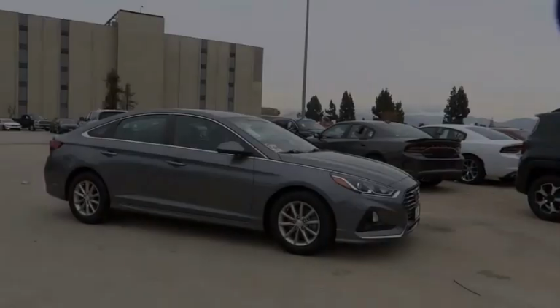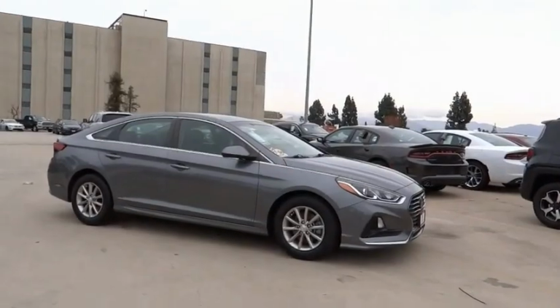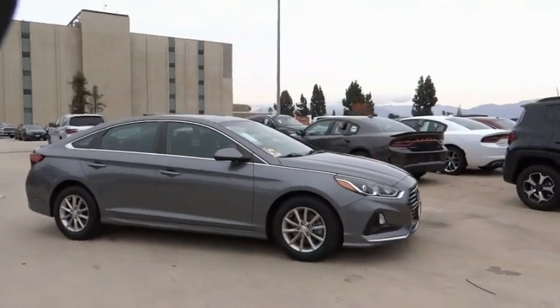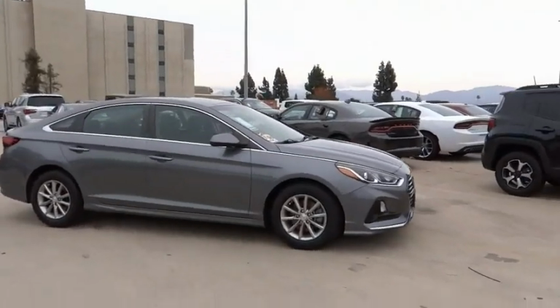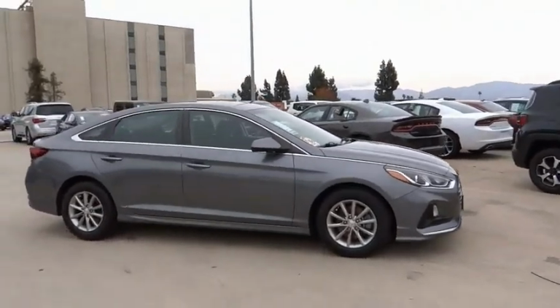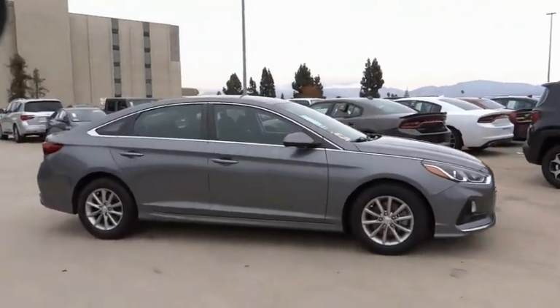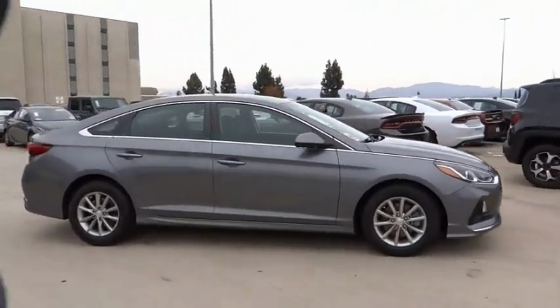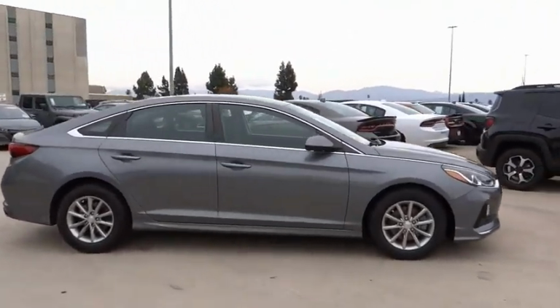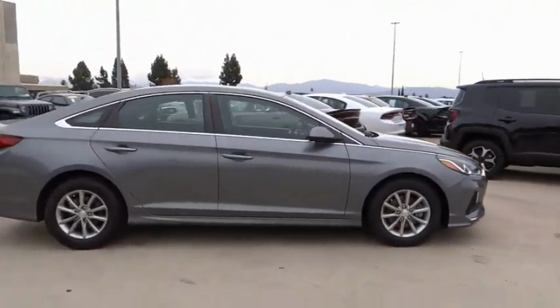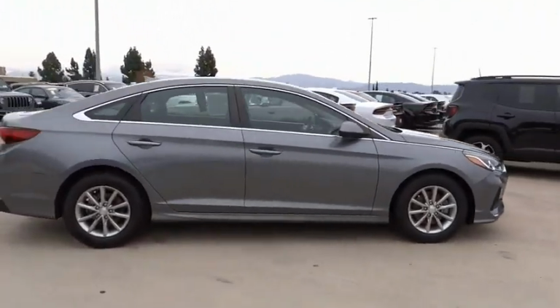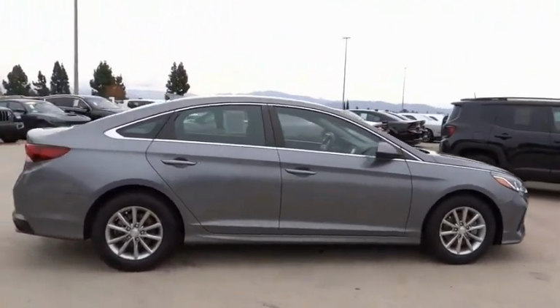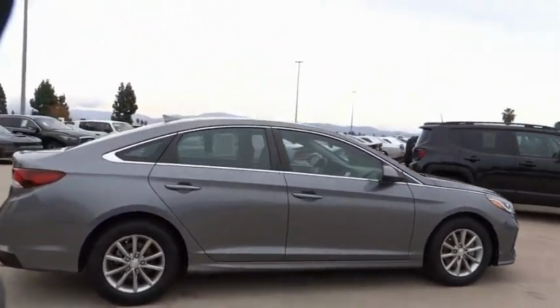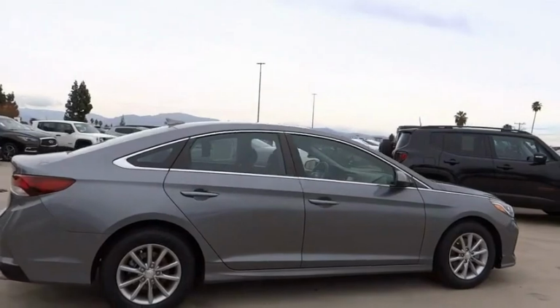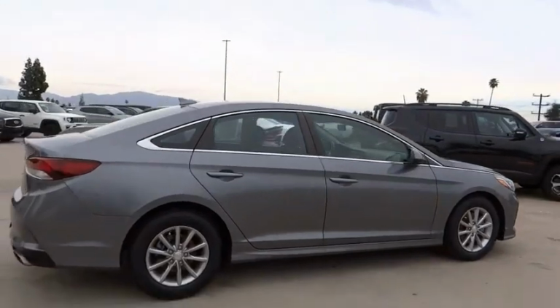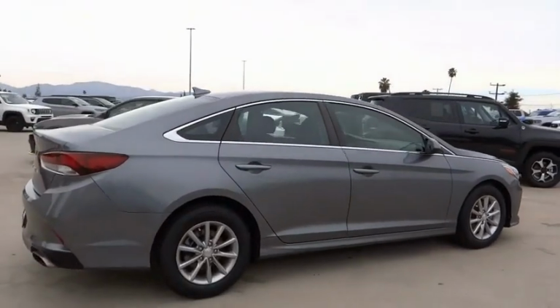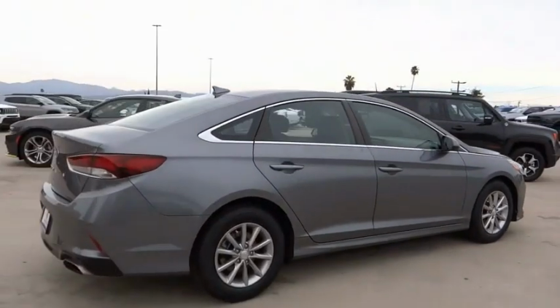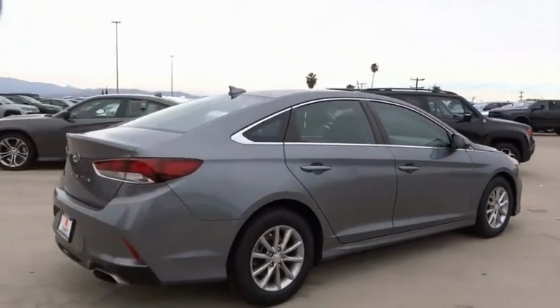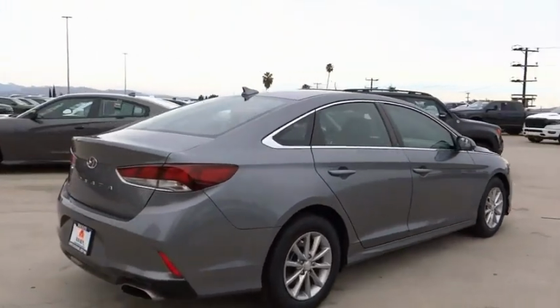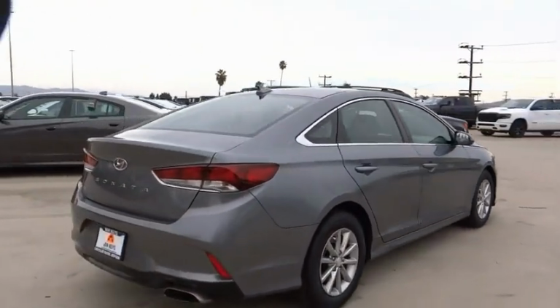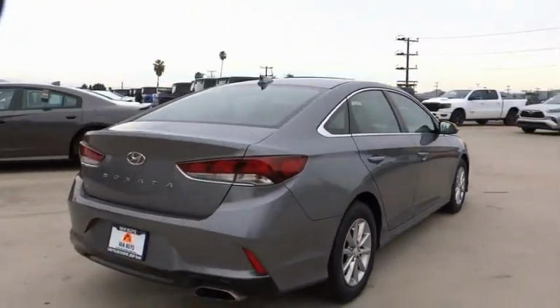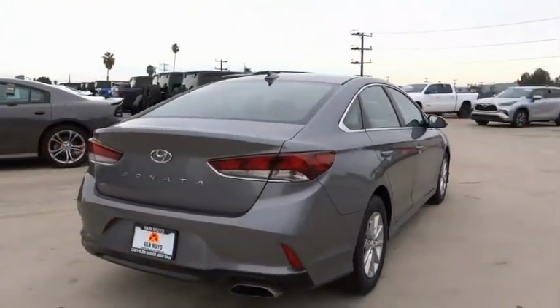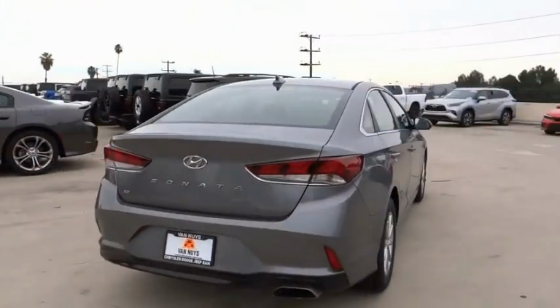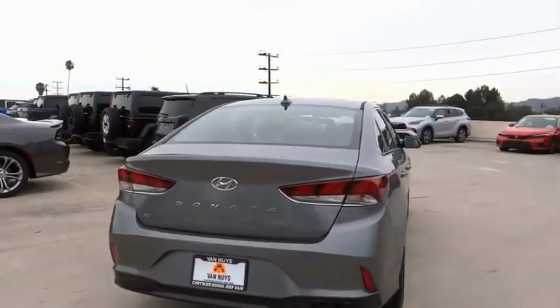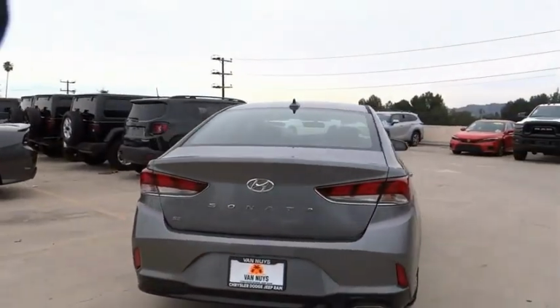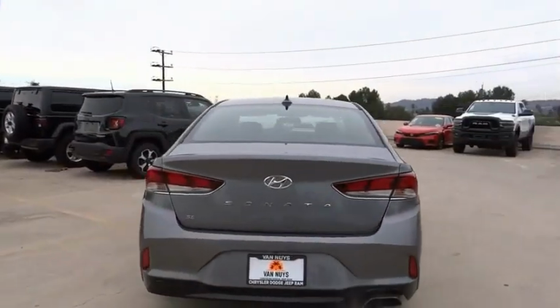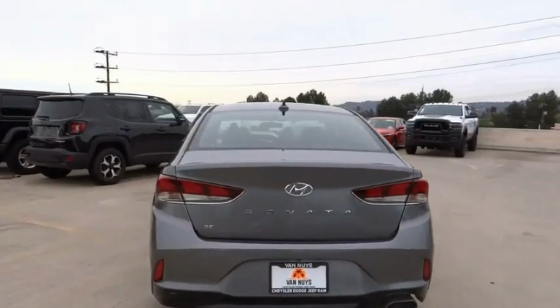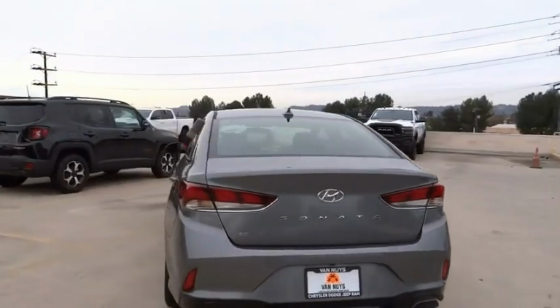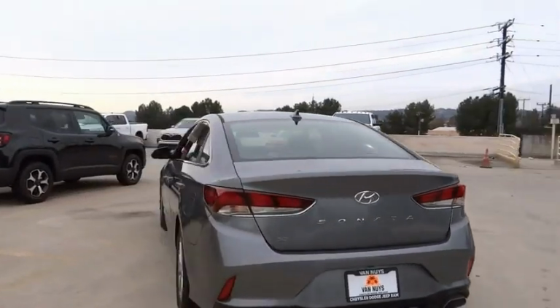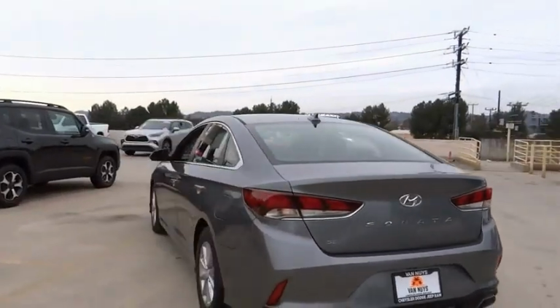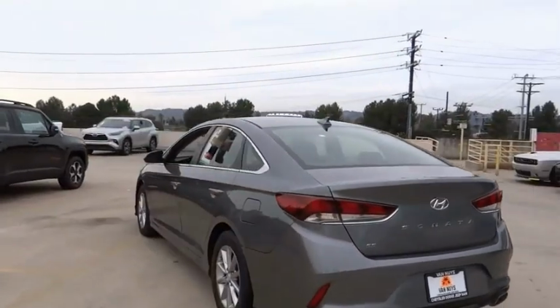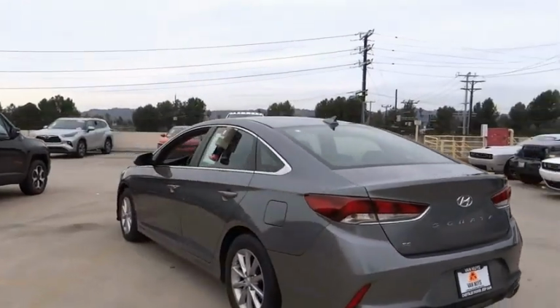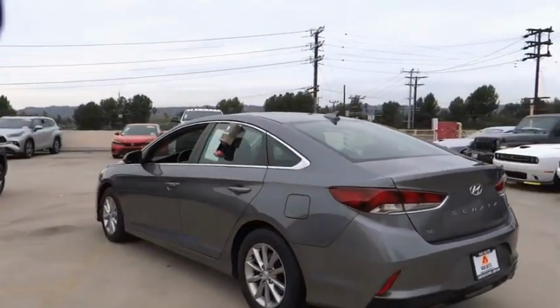Stop by and take a look at the 2019 Sonata. The Sonata has a long list of technologically advanced interior features and options that make driving safer, more convenient, and much more fun.